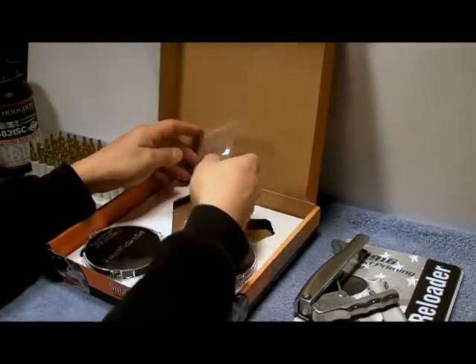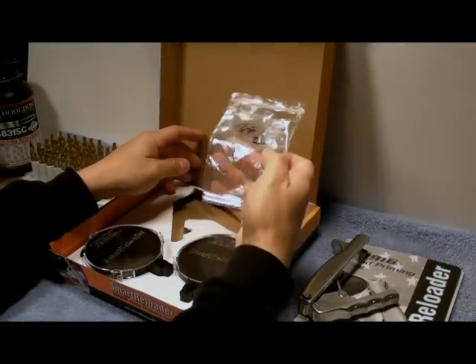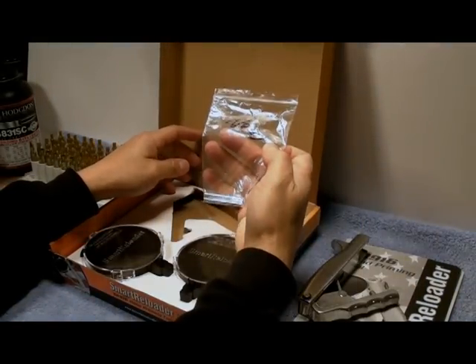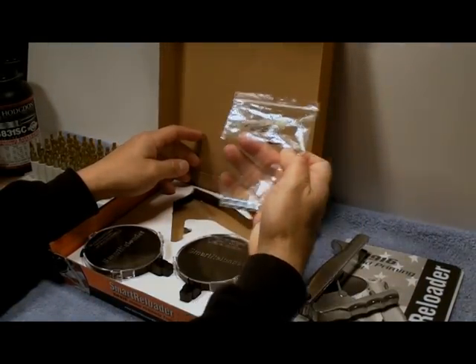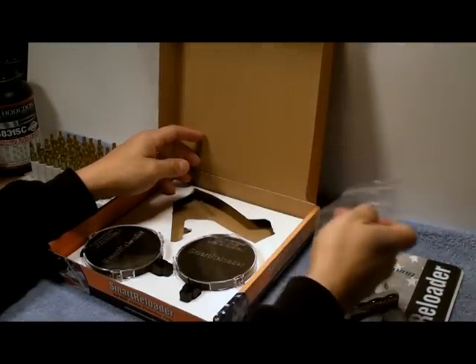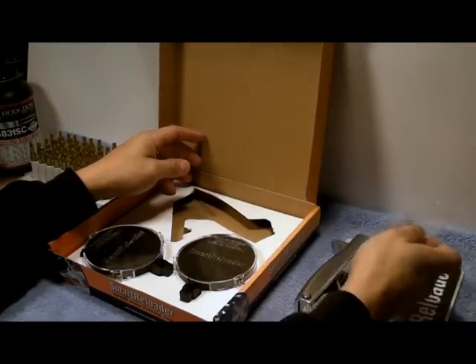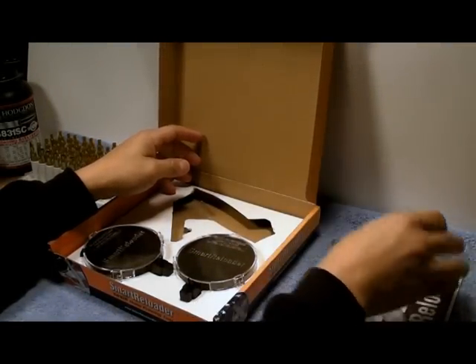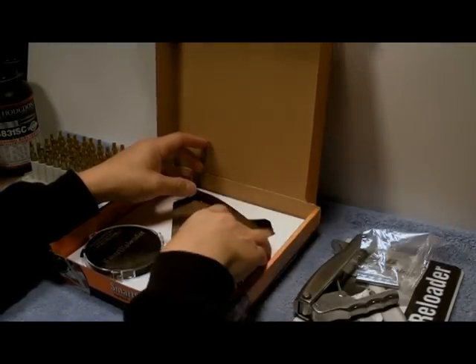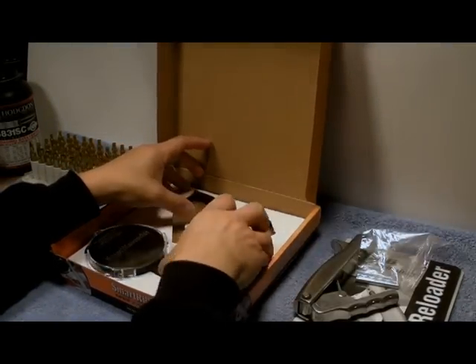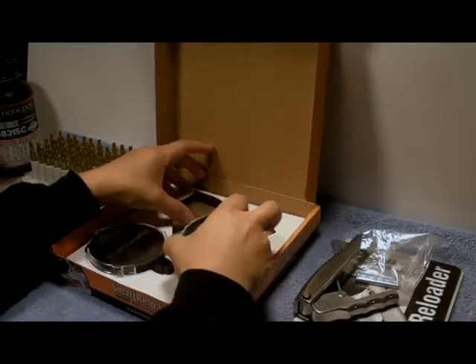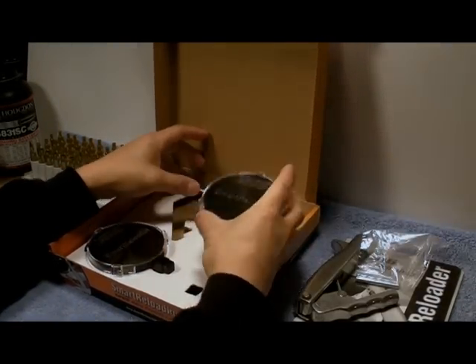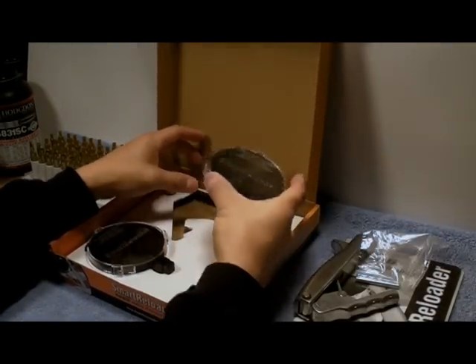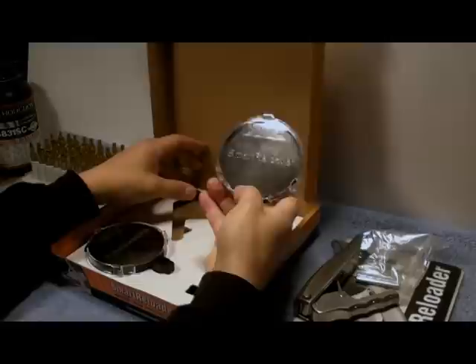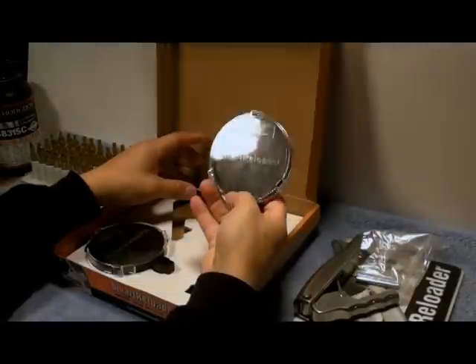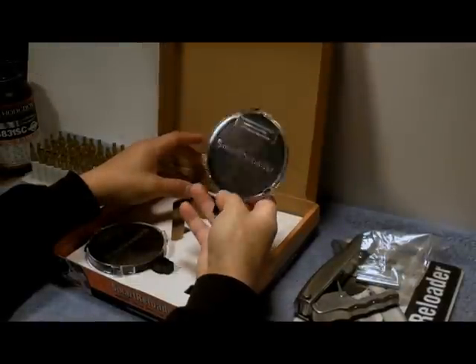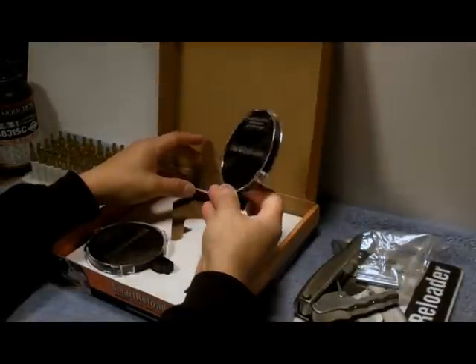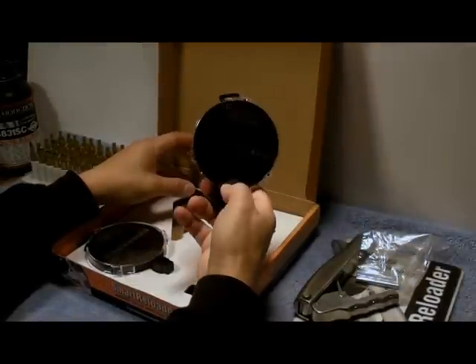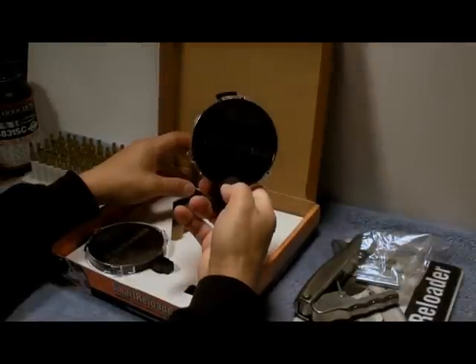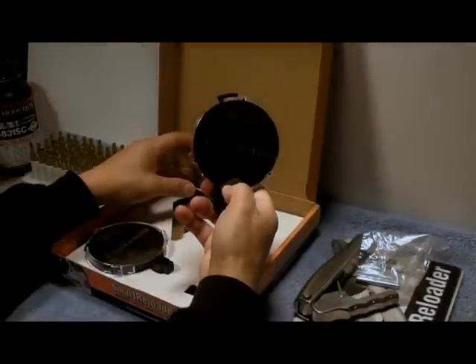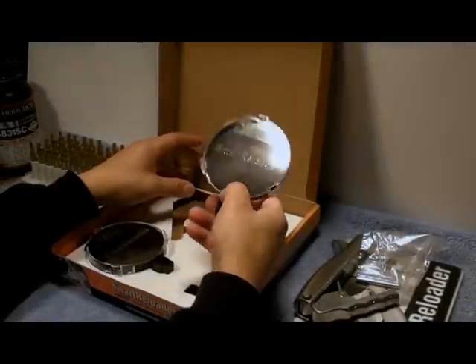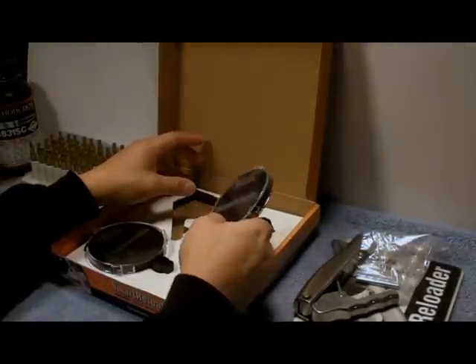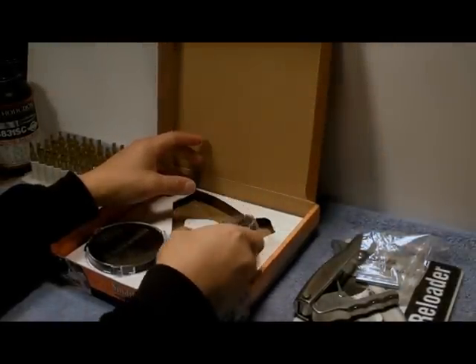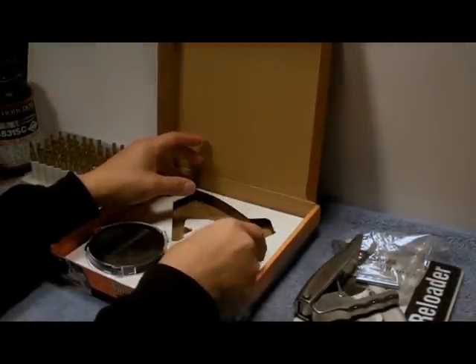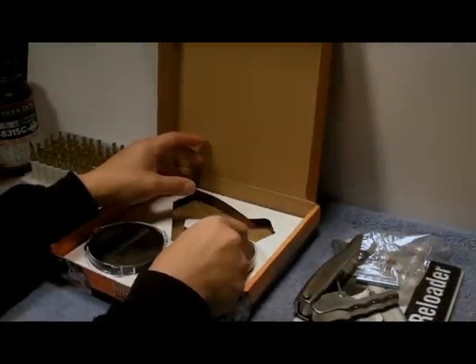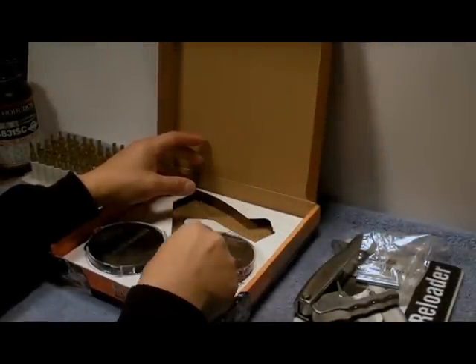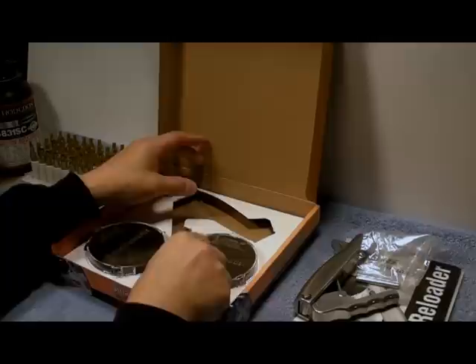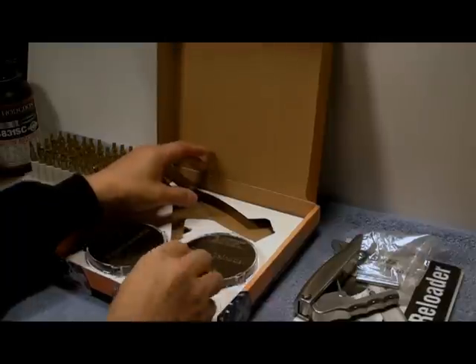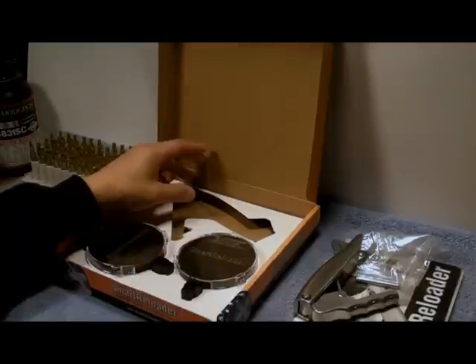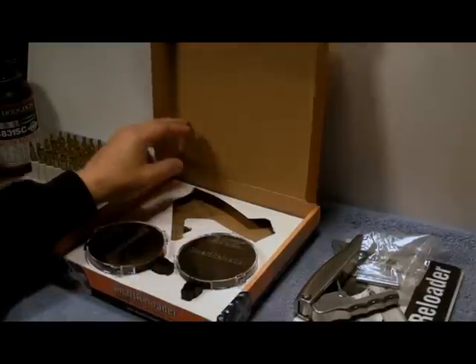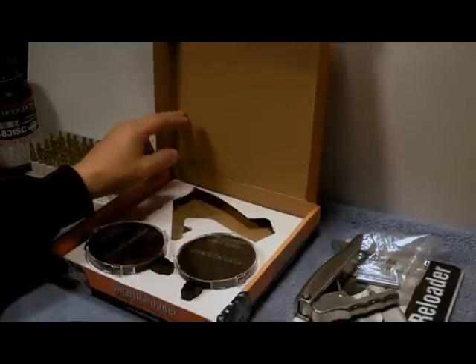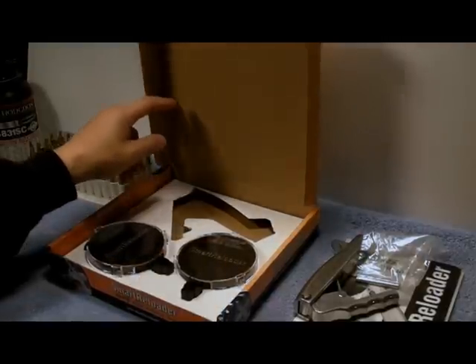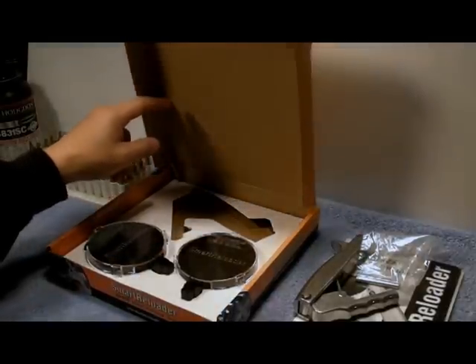Here's the priming pins, and then it comes with two primer flipper trays. Well, let me get it all set up and then we'll come back and see how this actually works.